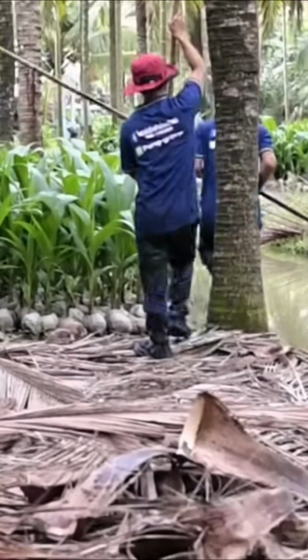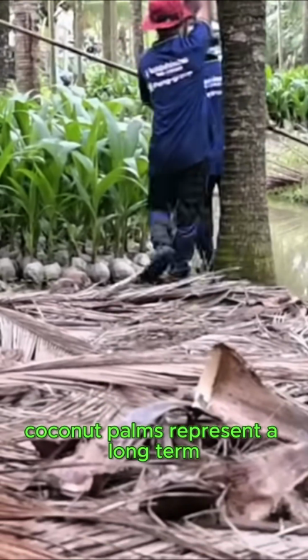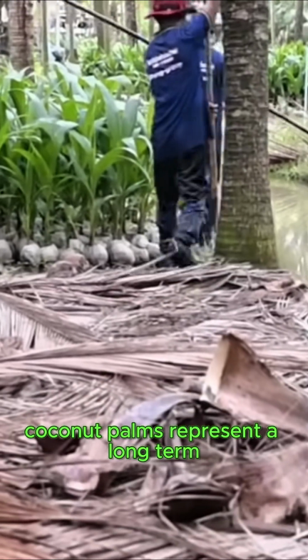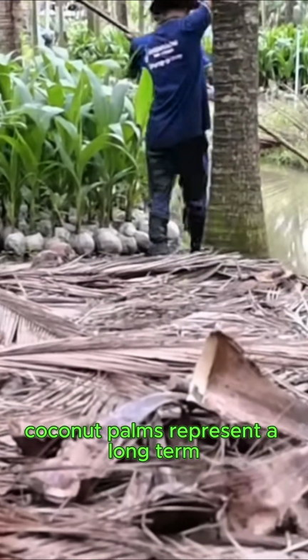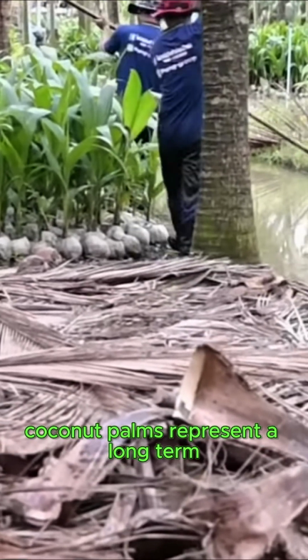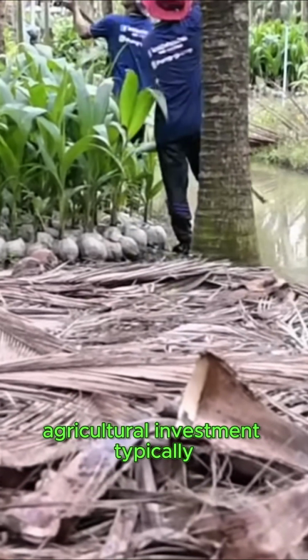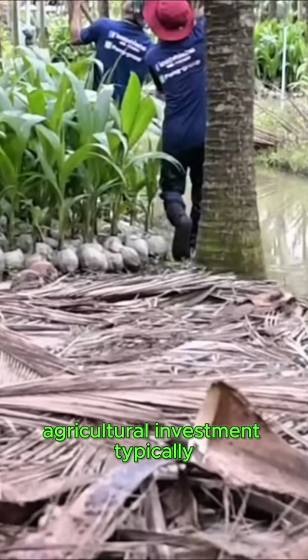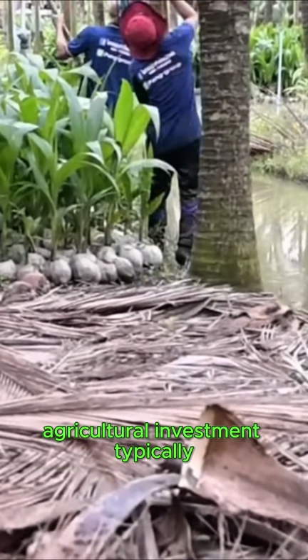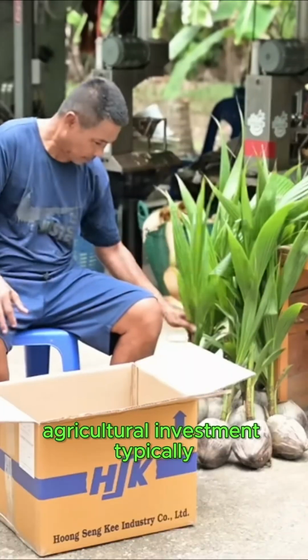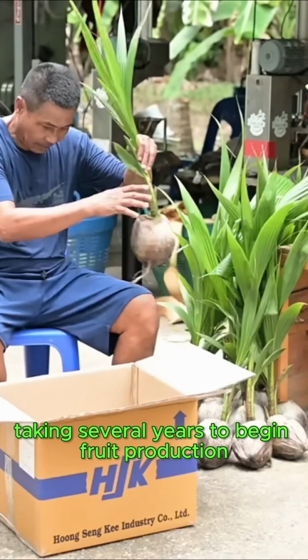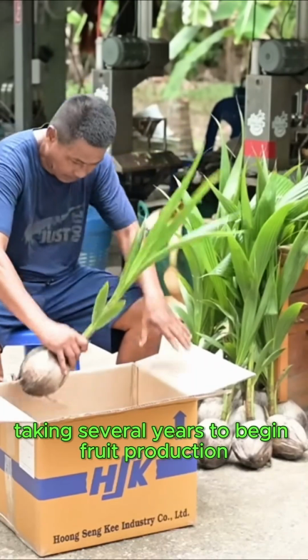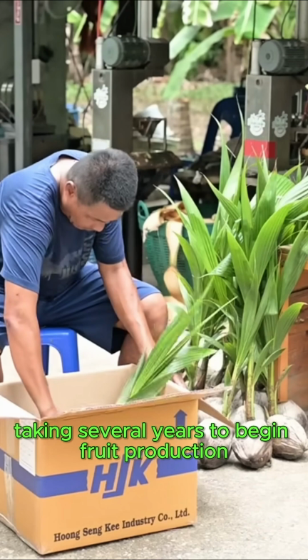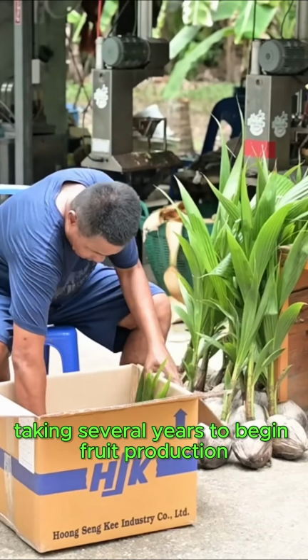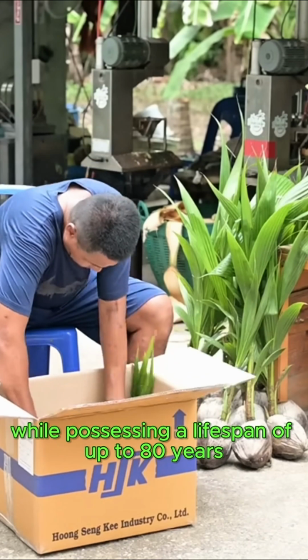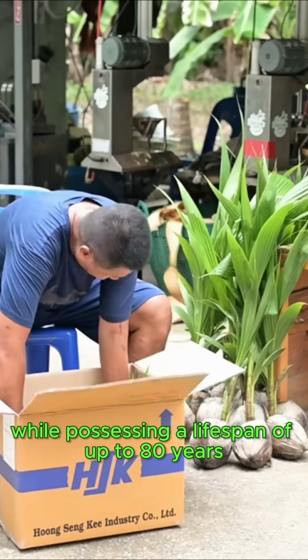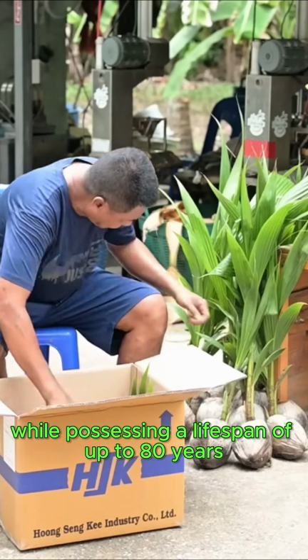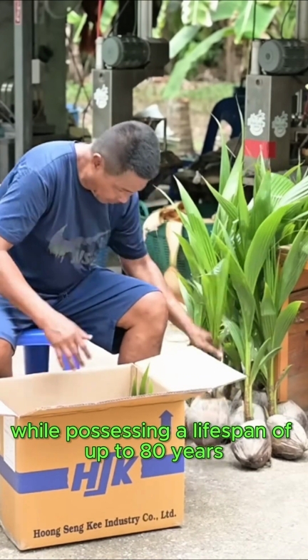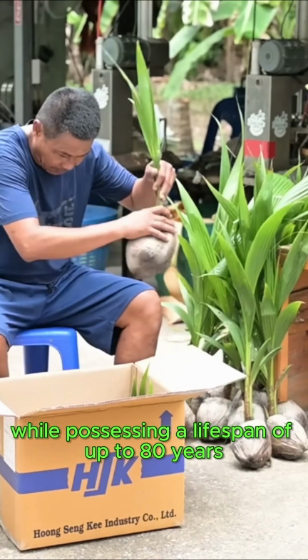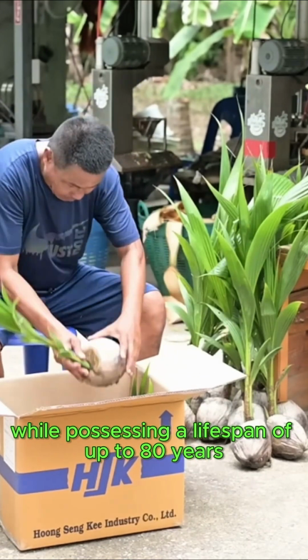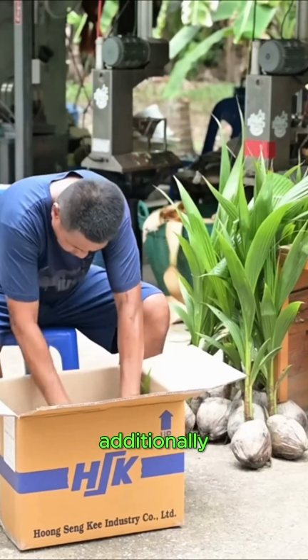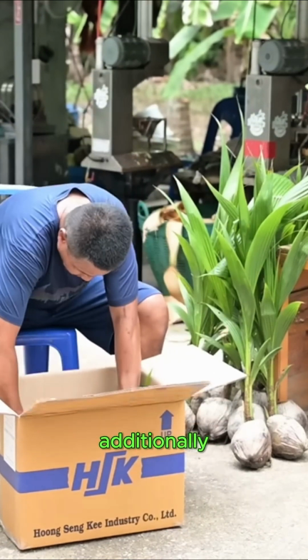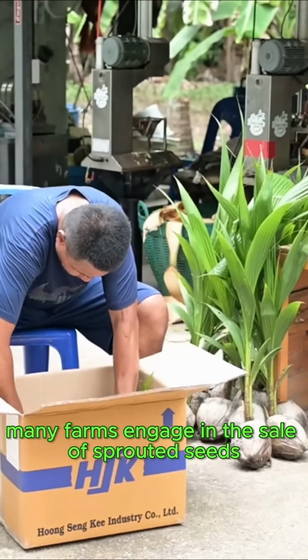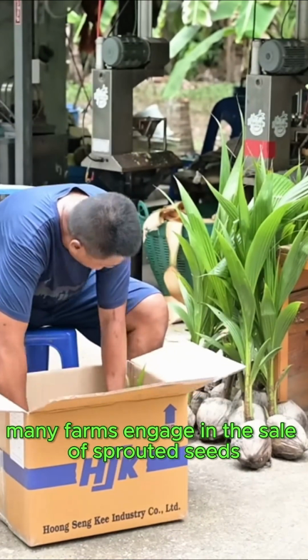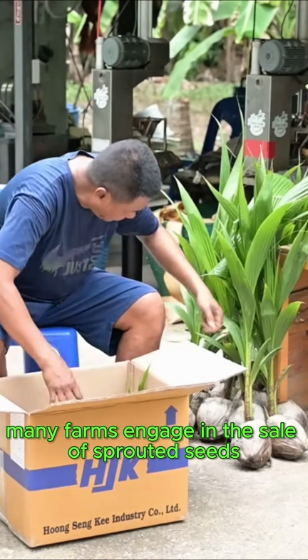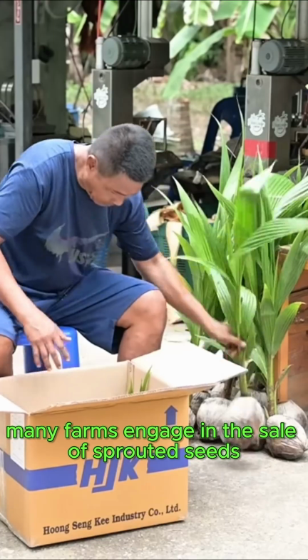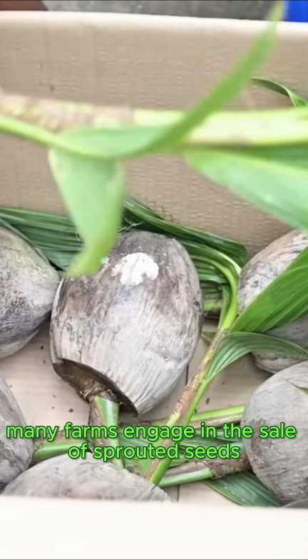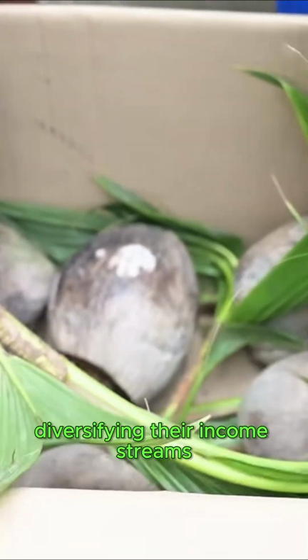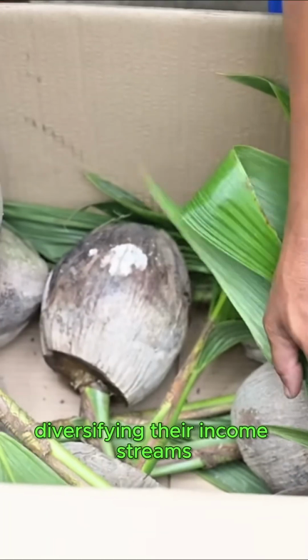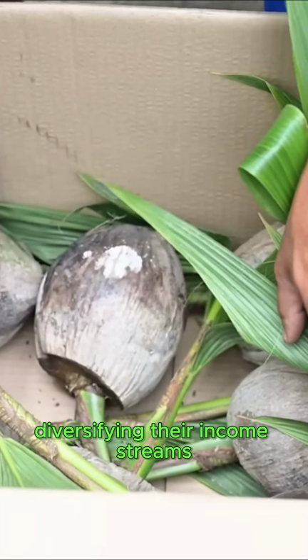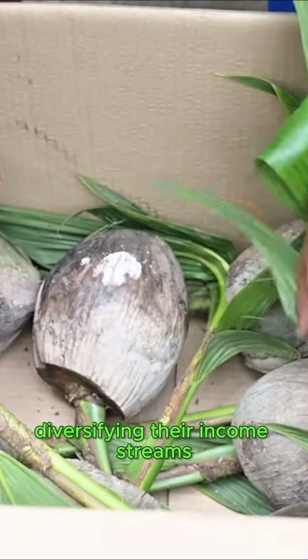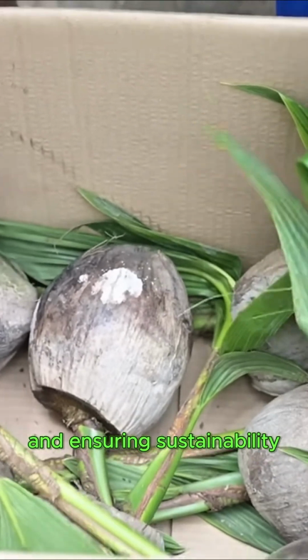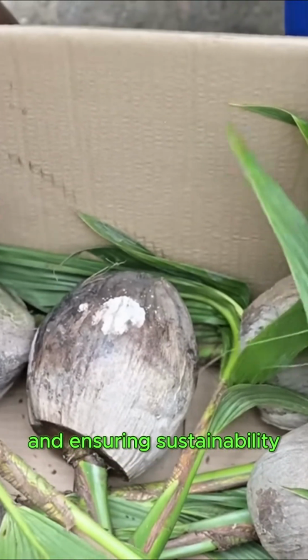Coconut palms represent a long-term agricultural investment, typically taking several years to begin fruit production while possessing a lifespan of up to 80 years. Additionally, many farms engage in the sale of sprouted seeds, diversifying their income streams and ensuring sustainability.